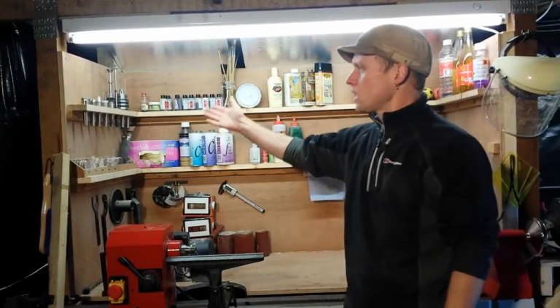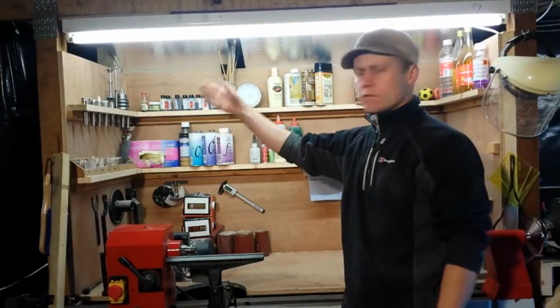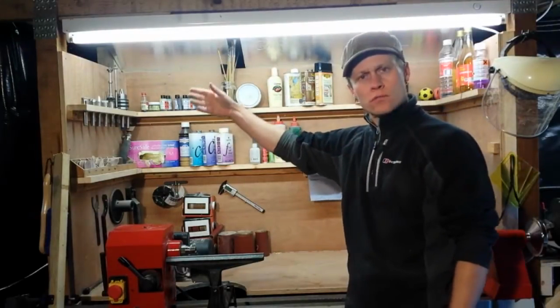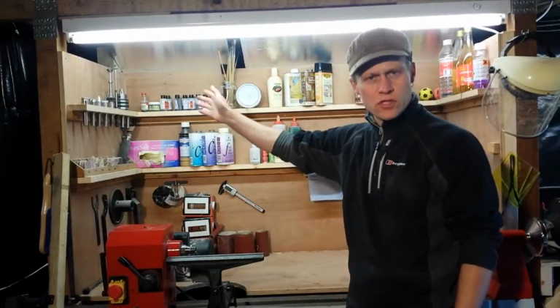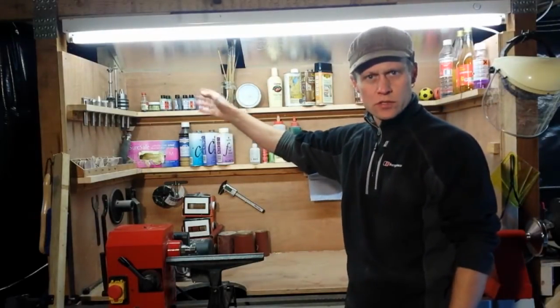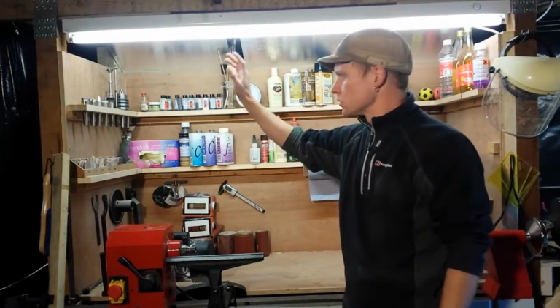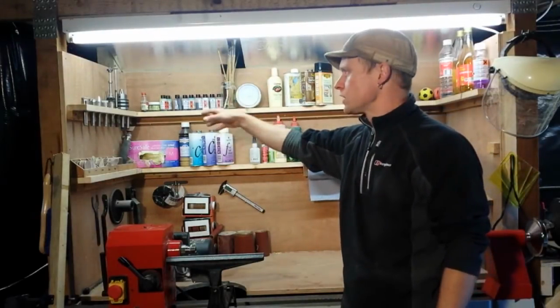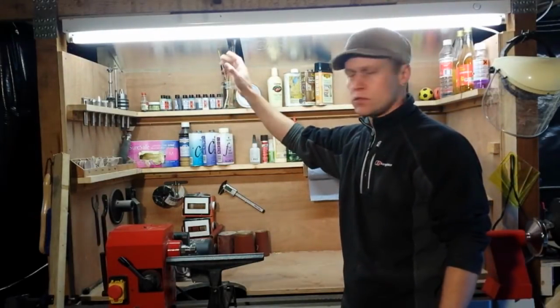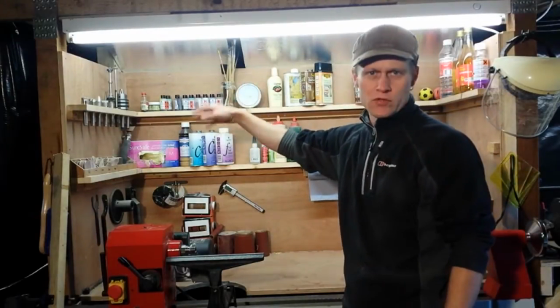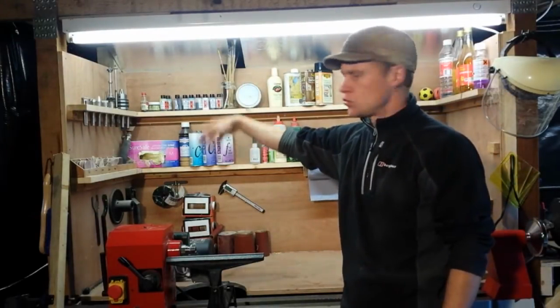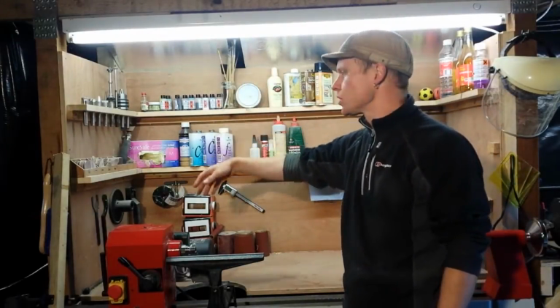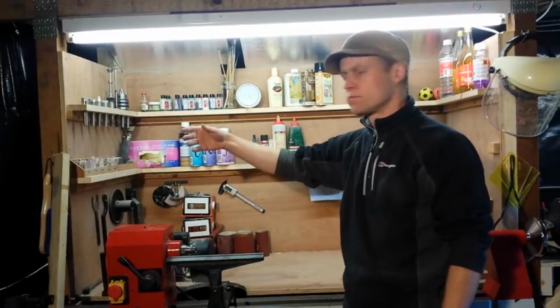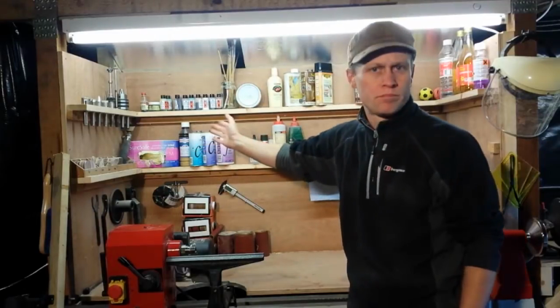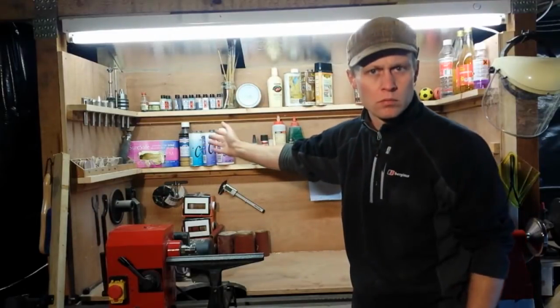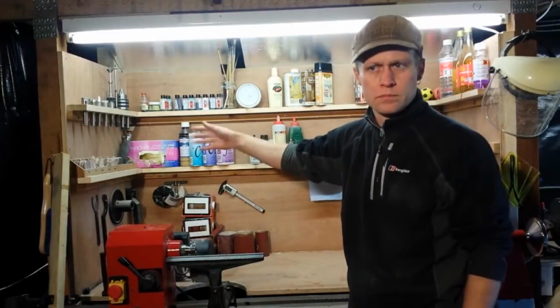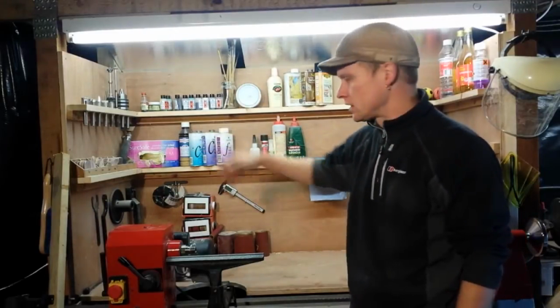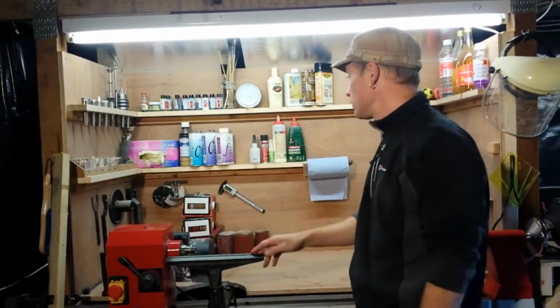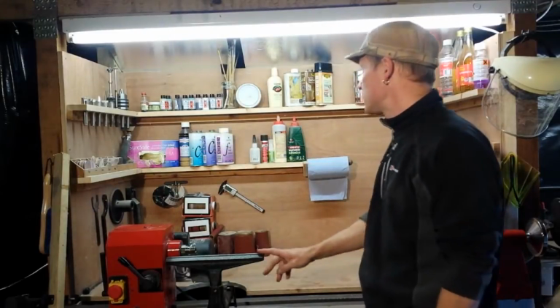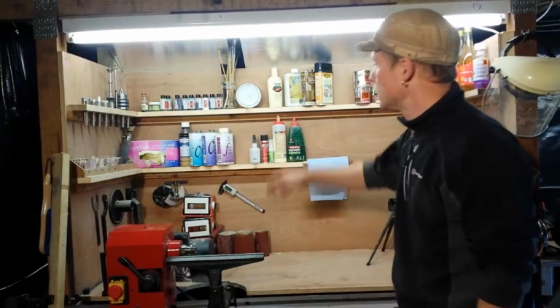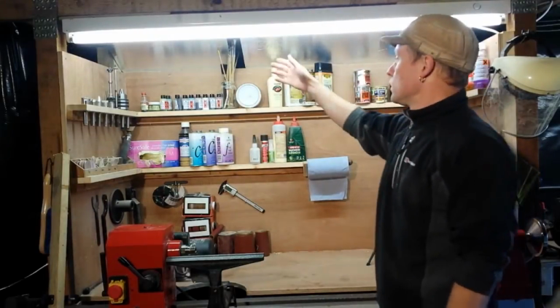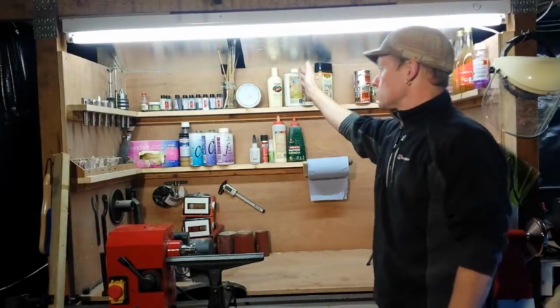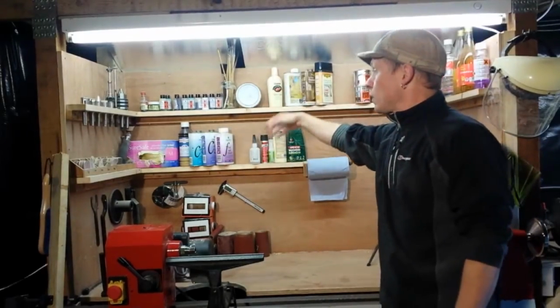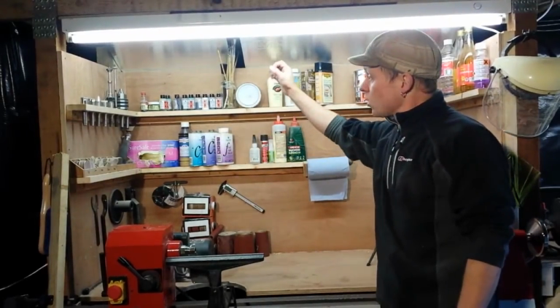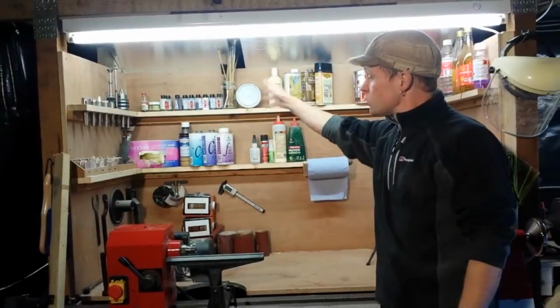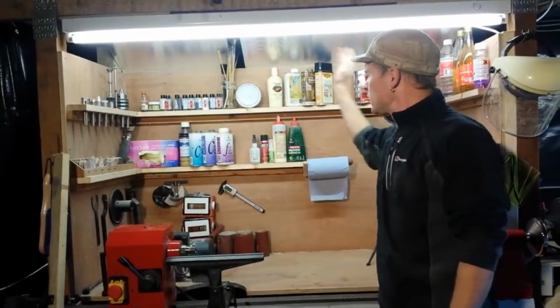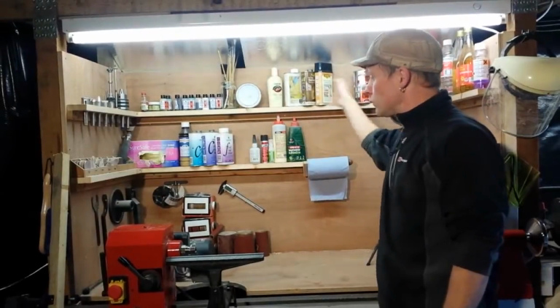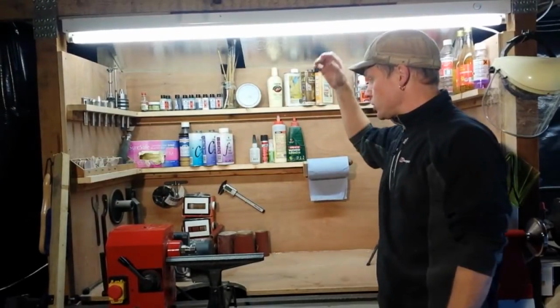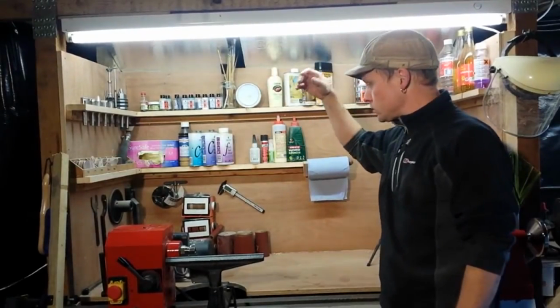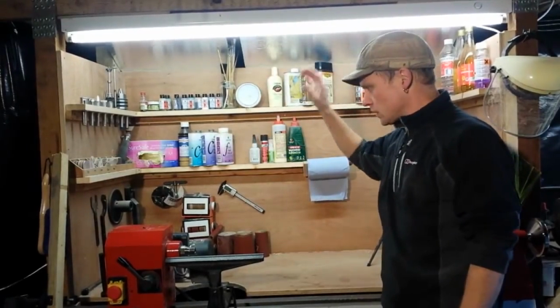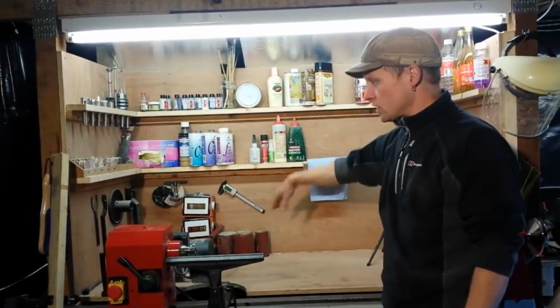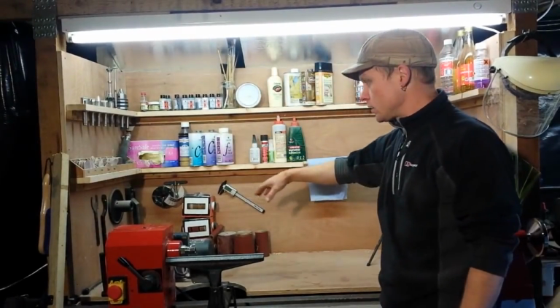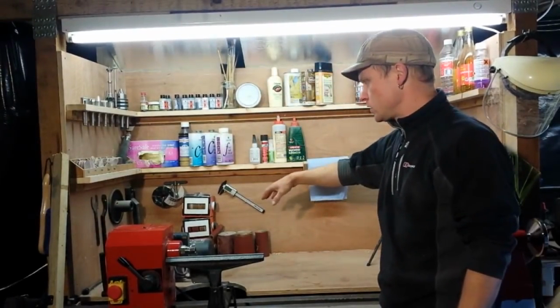On the left I've got drive centres, live centres, mandrills and a drill chuck, bowl, sanding bits and pieces. Across the back I've got stains and finishes and some sanding bits and pieces.